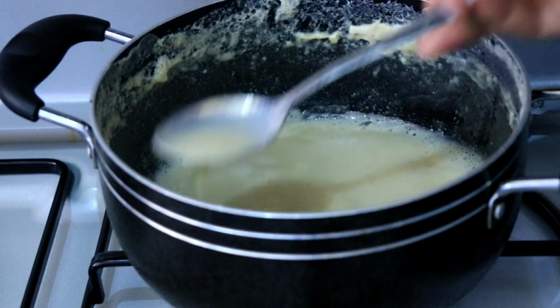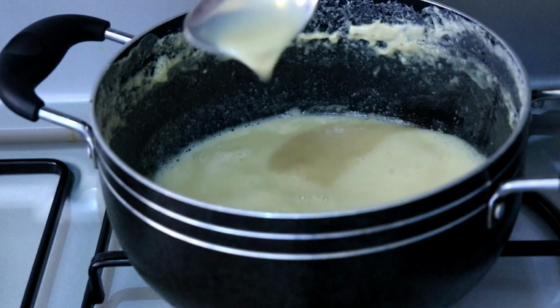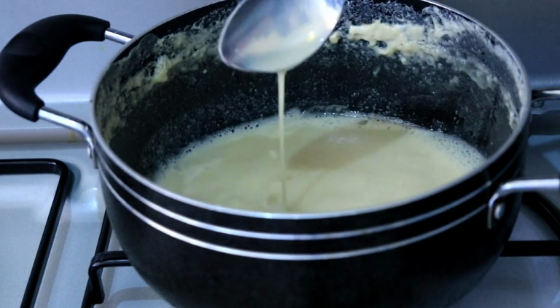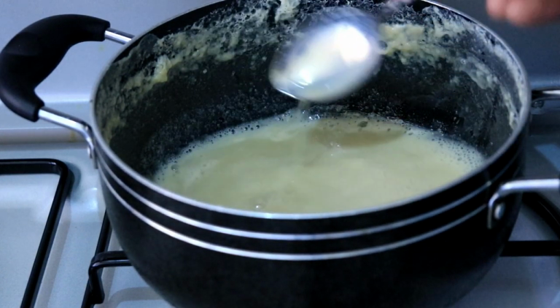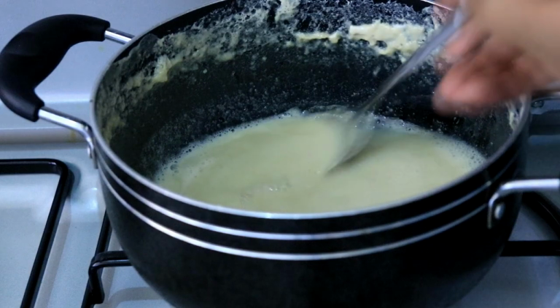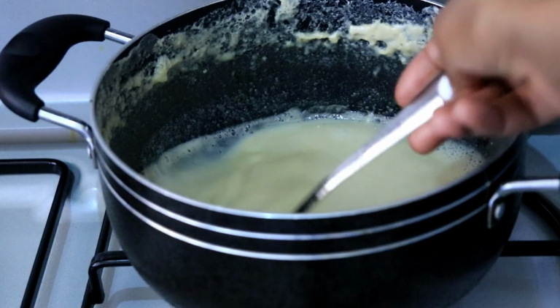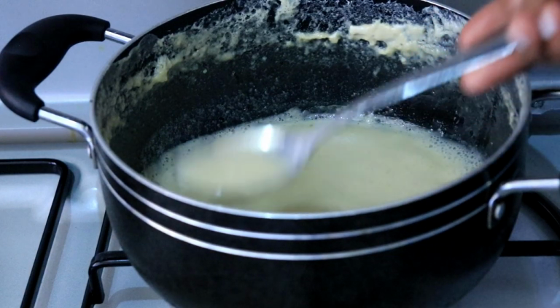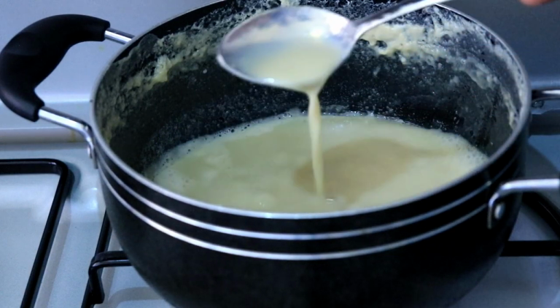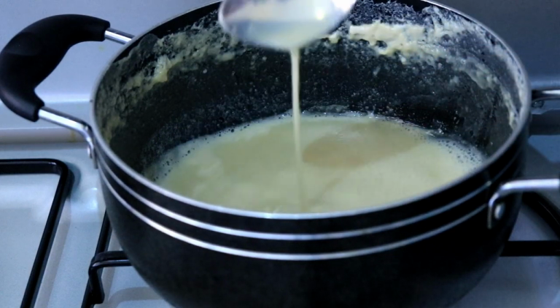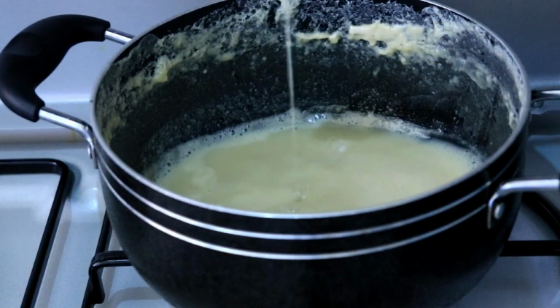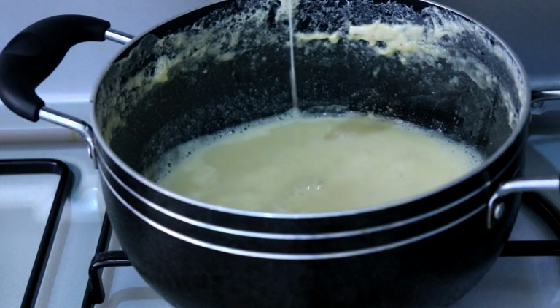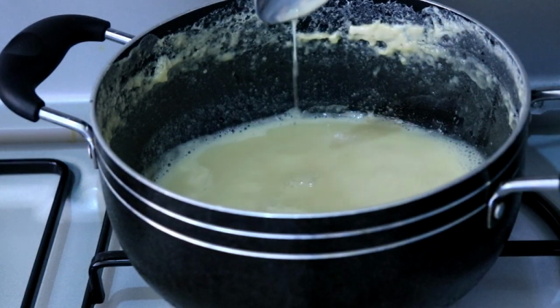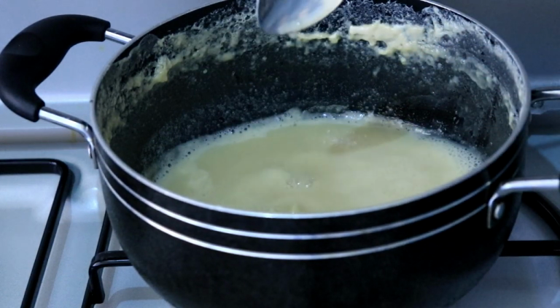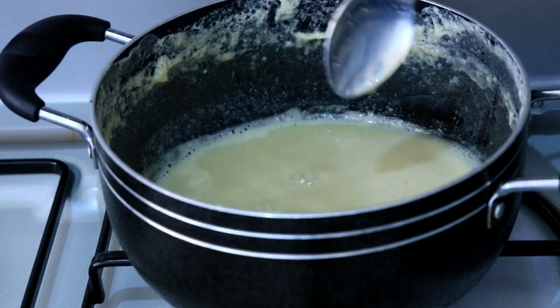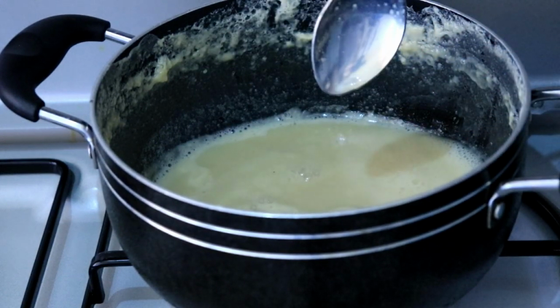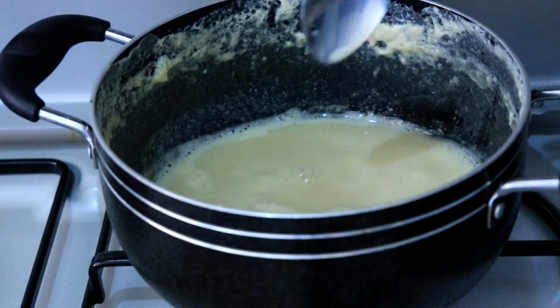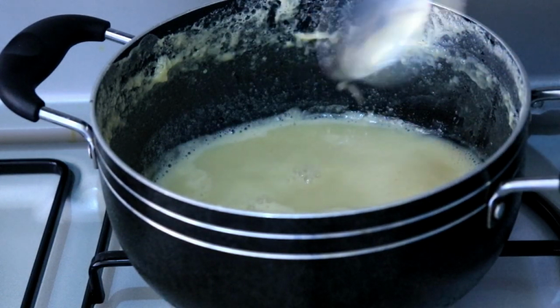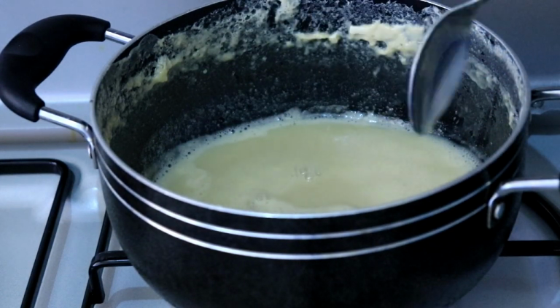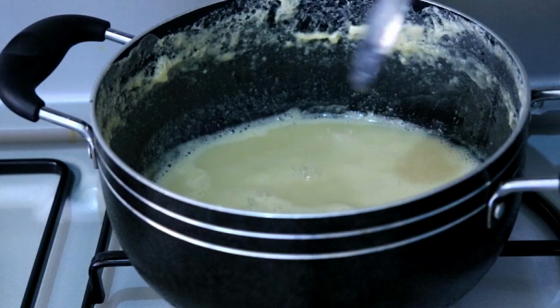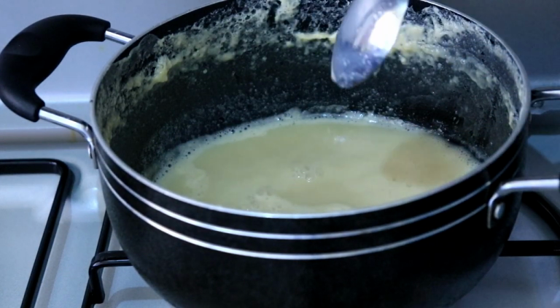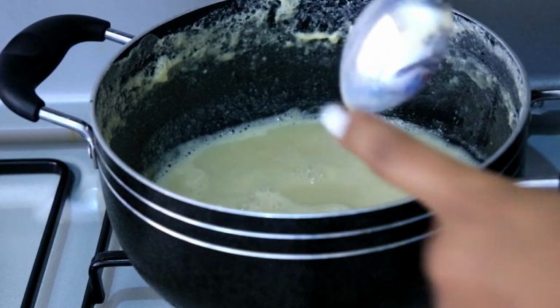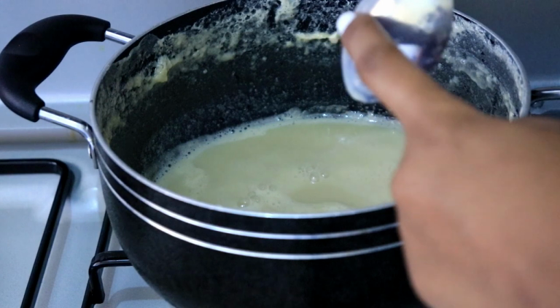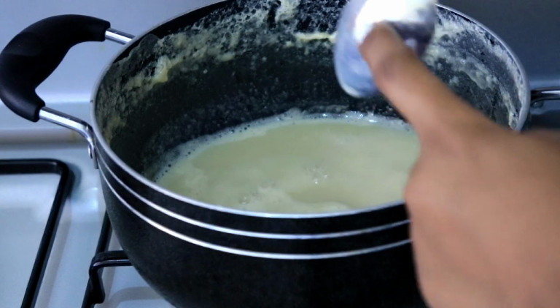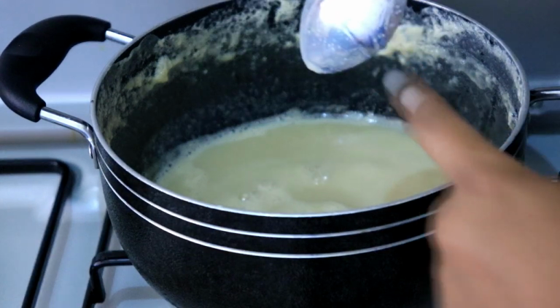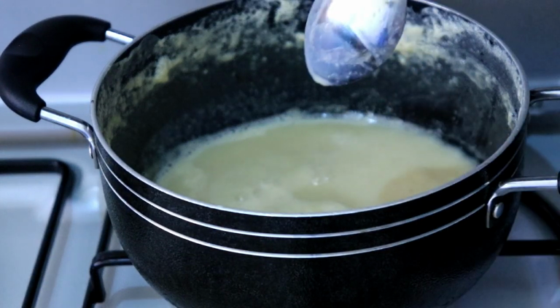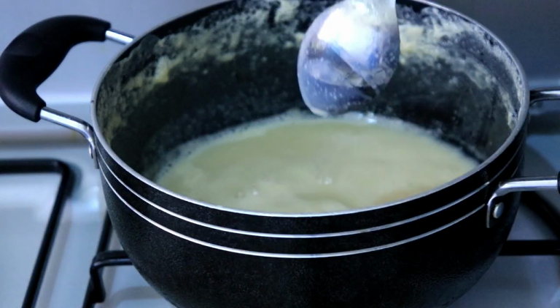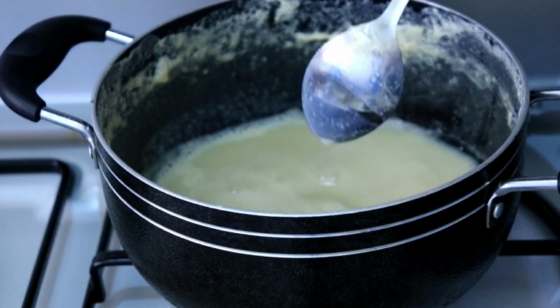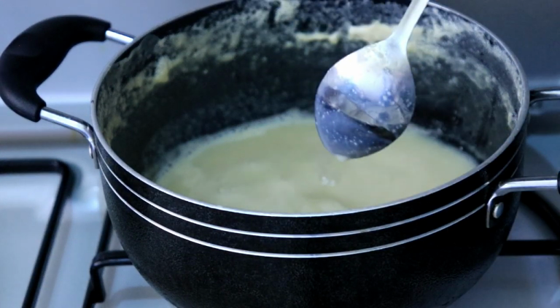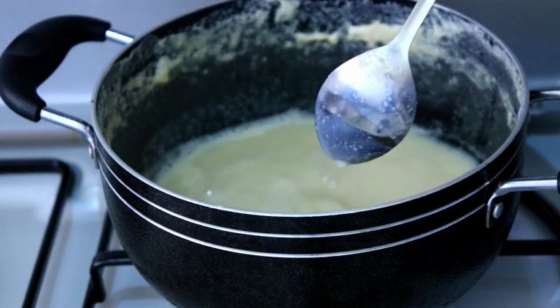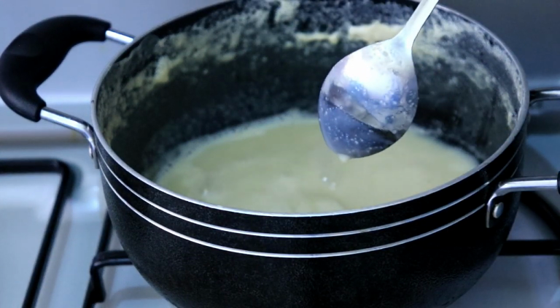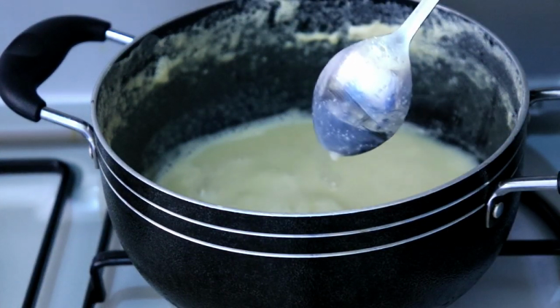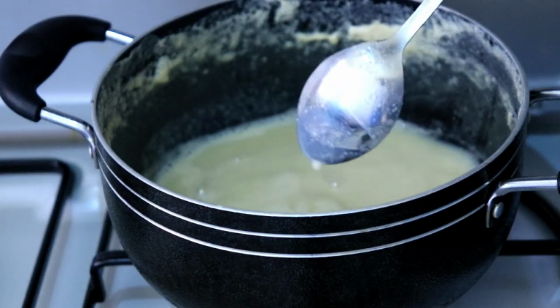The other way to find out is to check the thickness — it's not so thick, but it should be thick enough that when you put it on the spoon it sticks on the spoon. Here's an example I'm showing you guys.